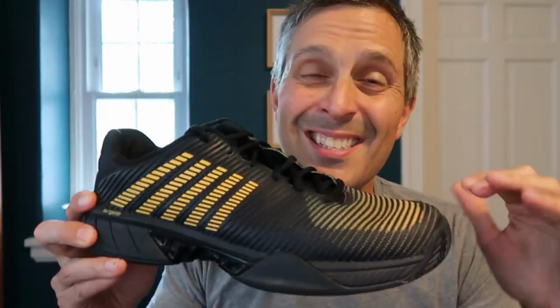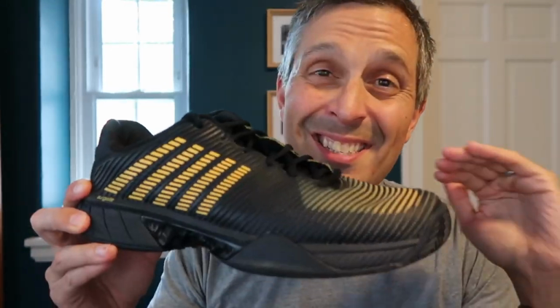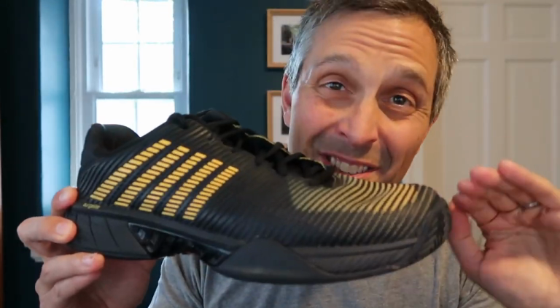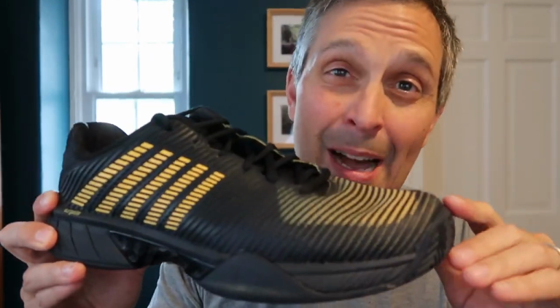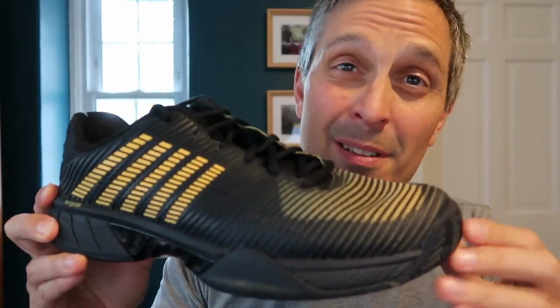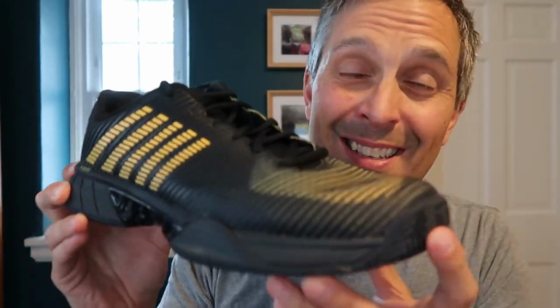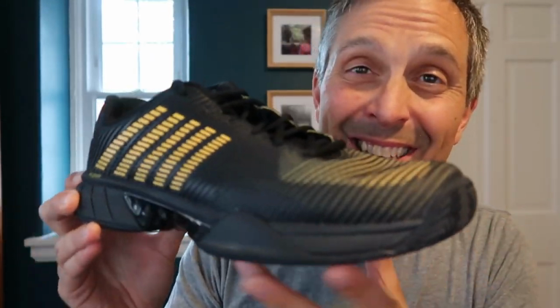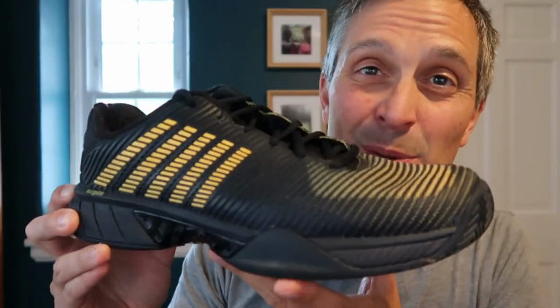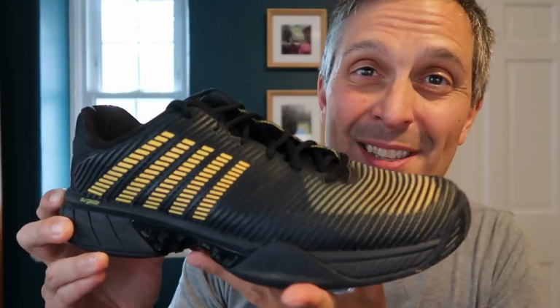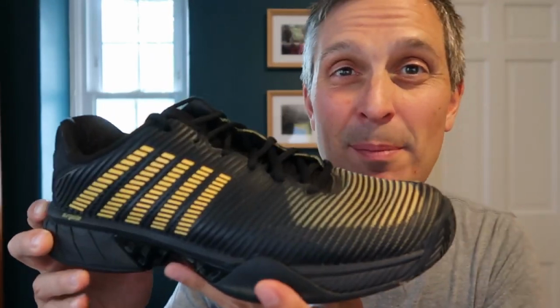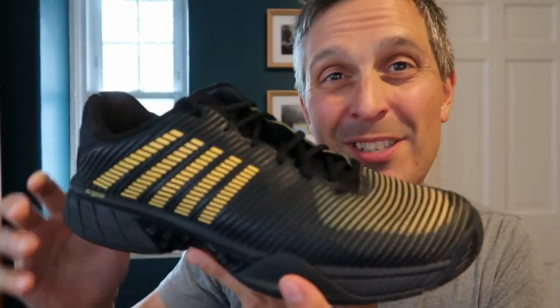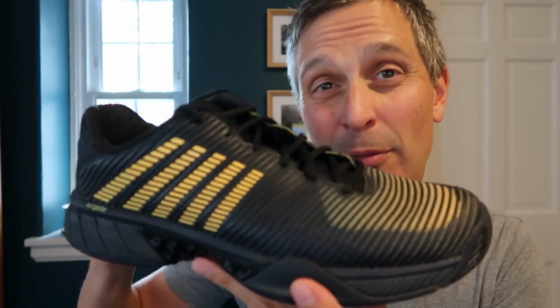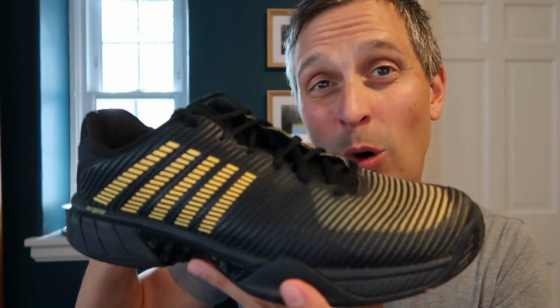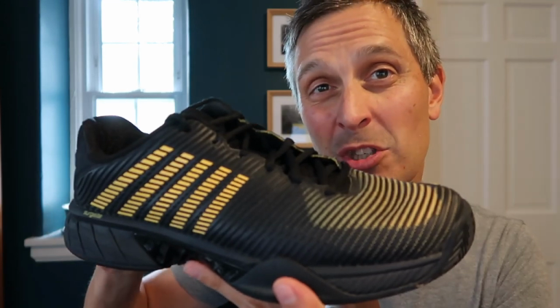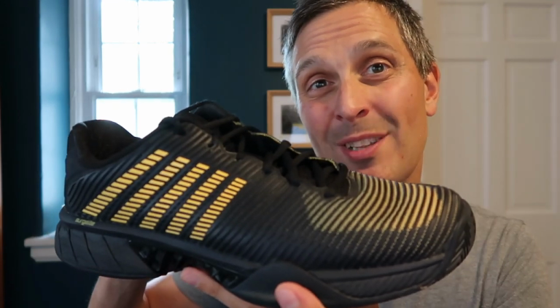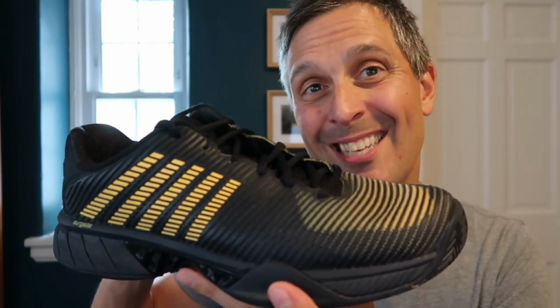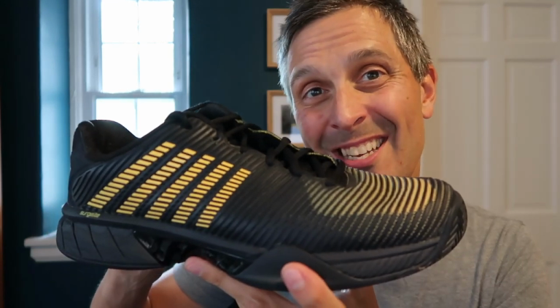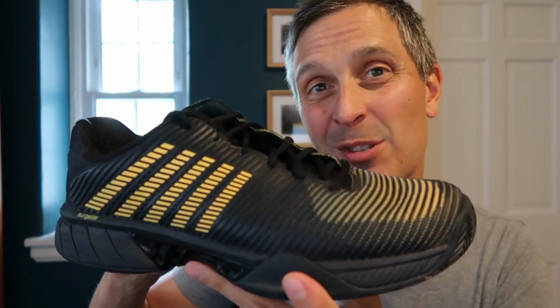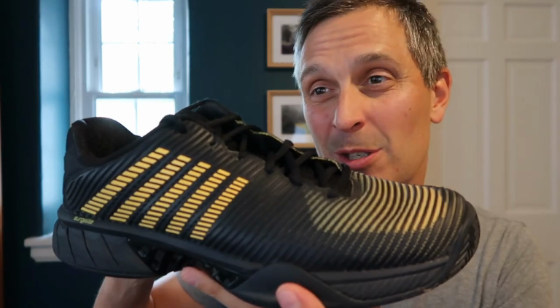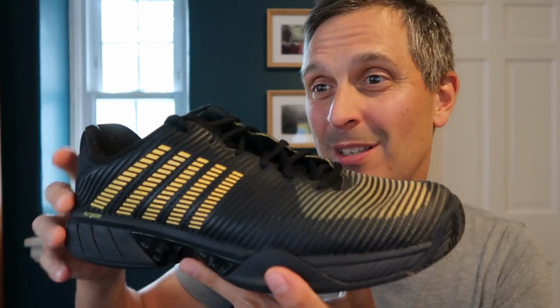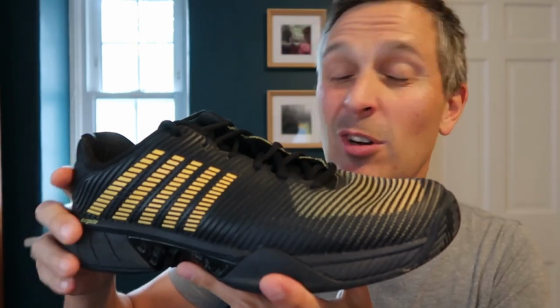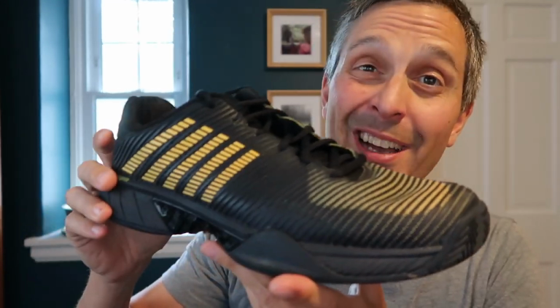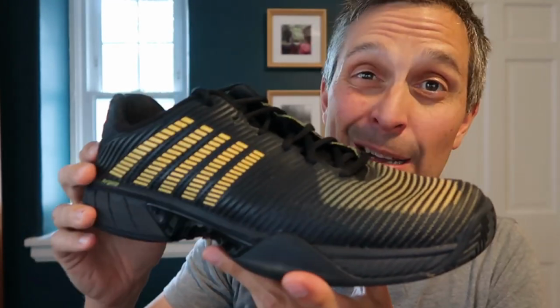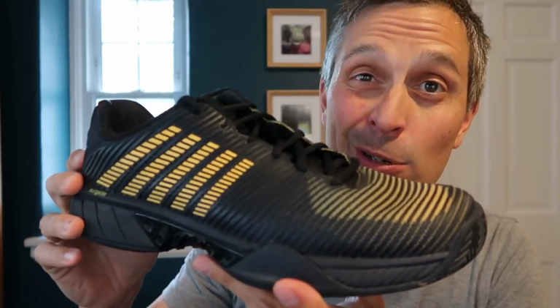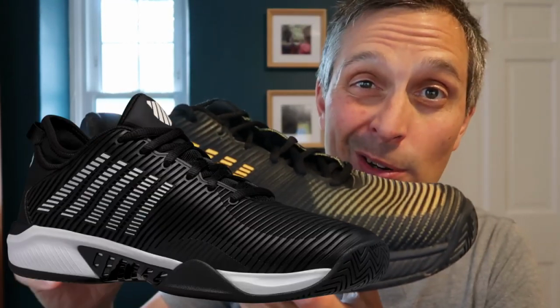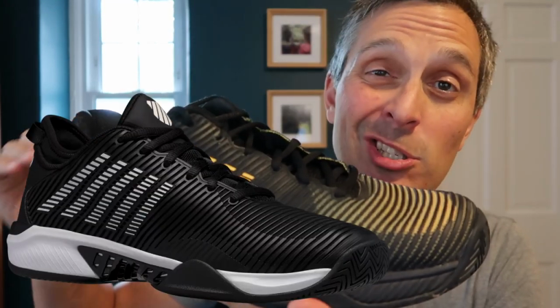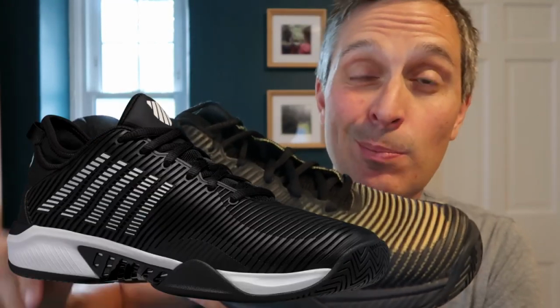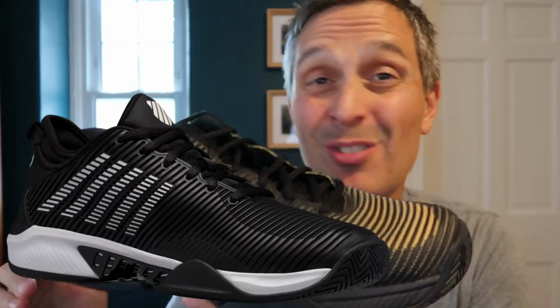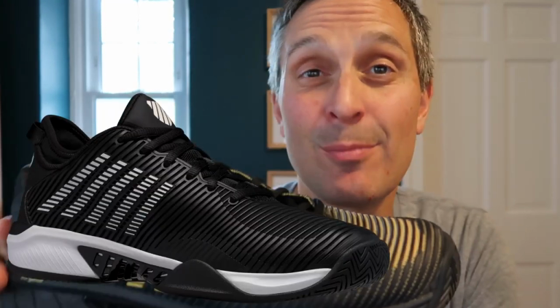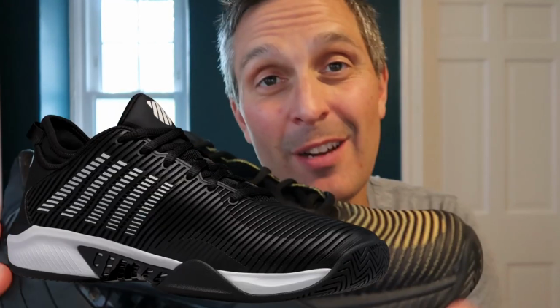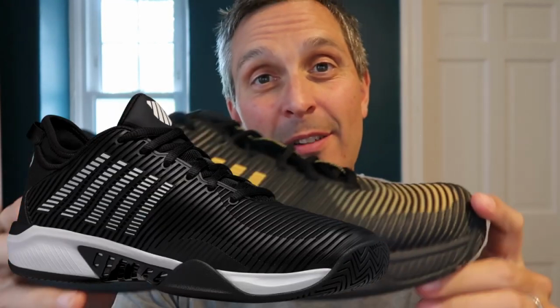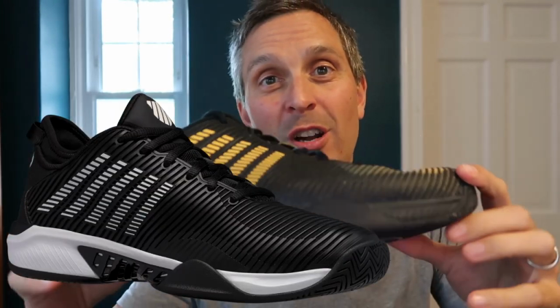This is near the top of the line in the K-Swiss lineup. They do have one shoe that's $10 more expensive called the Hypercourt Supreme, which I've never tried.